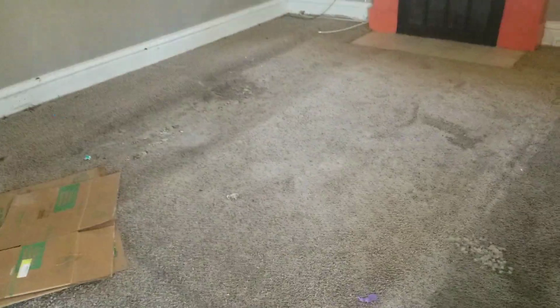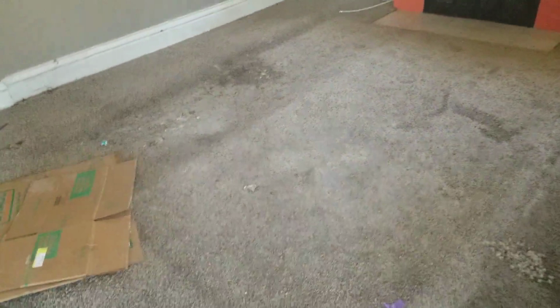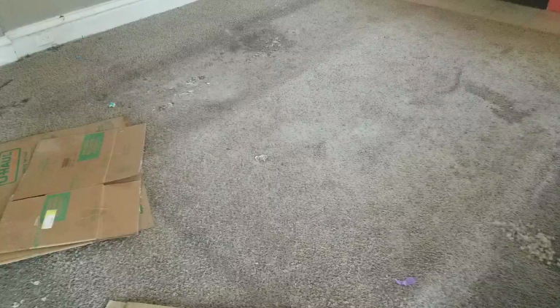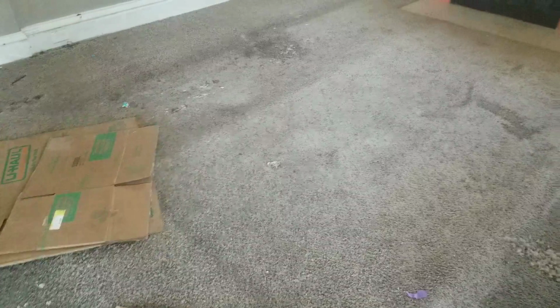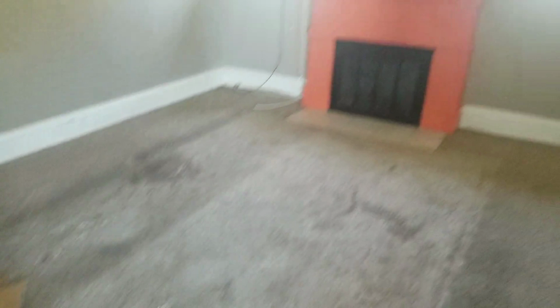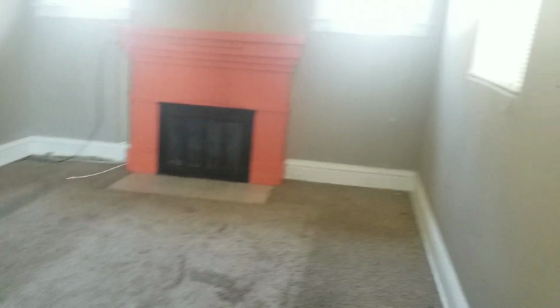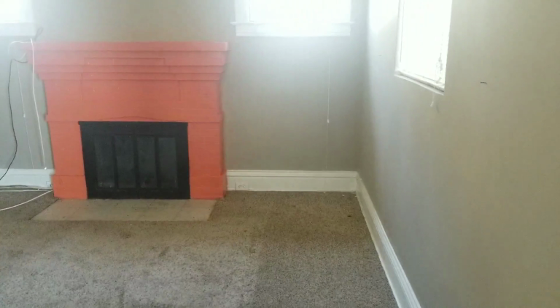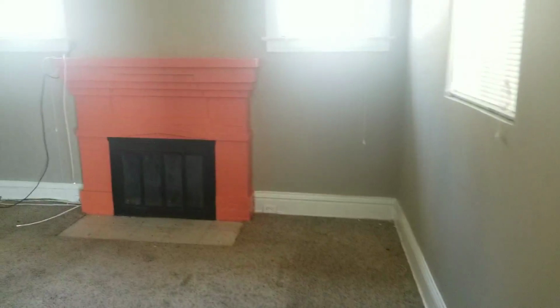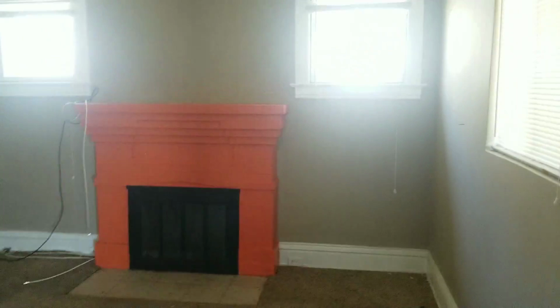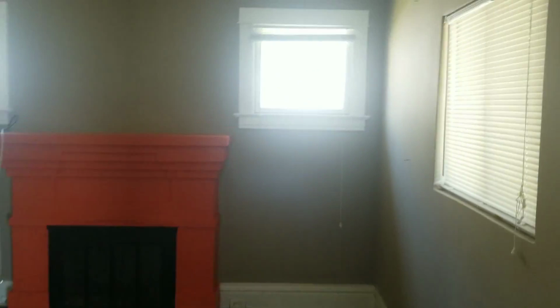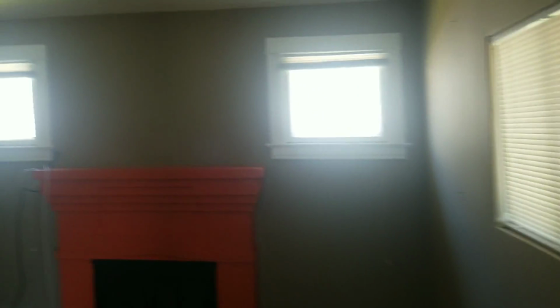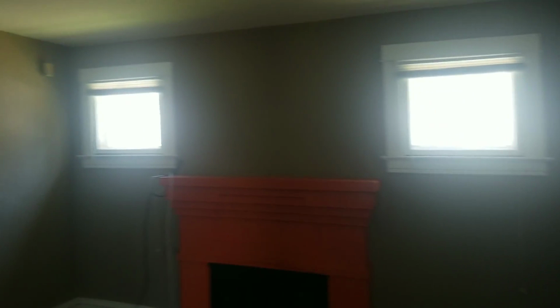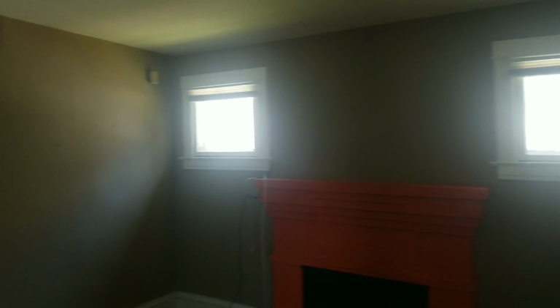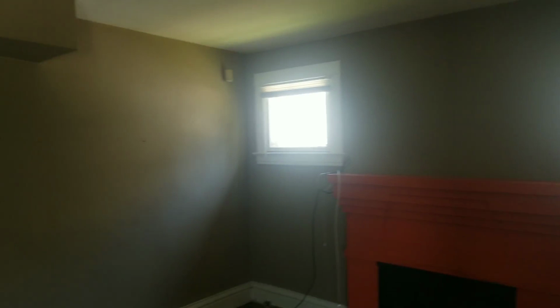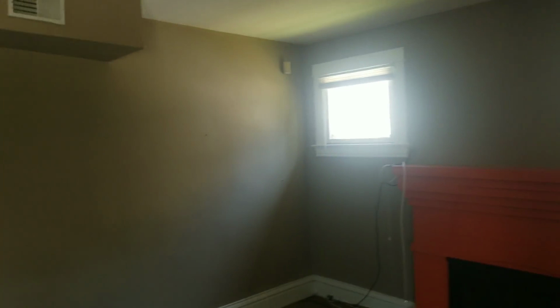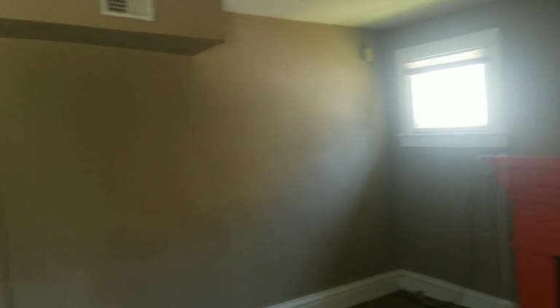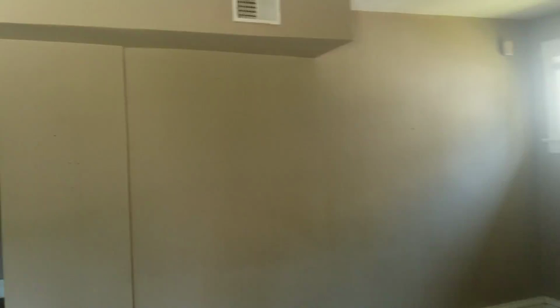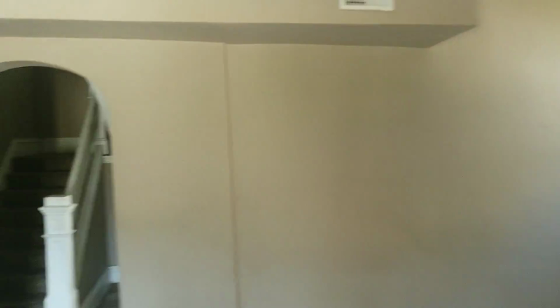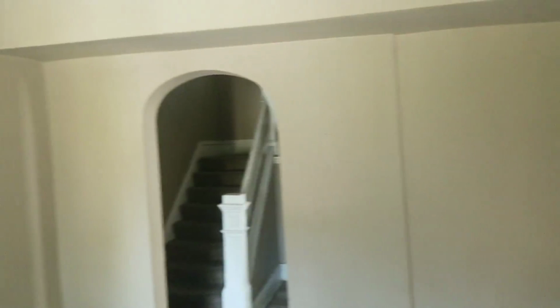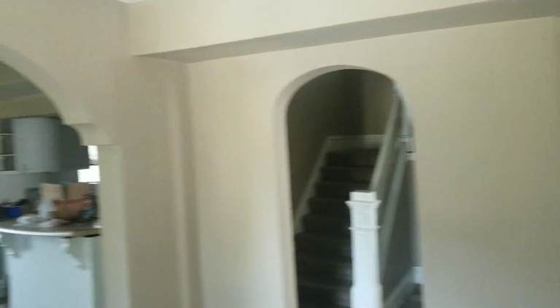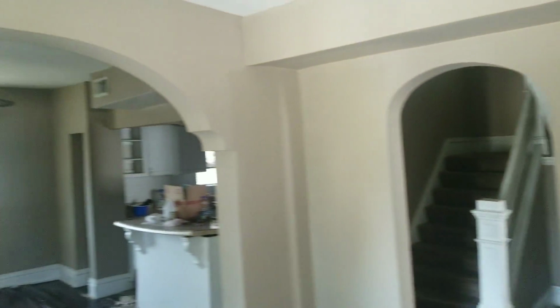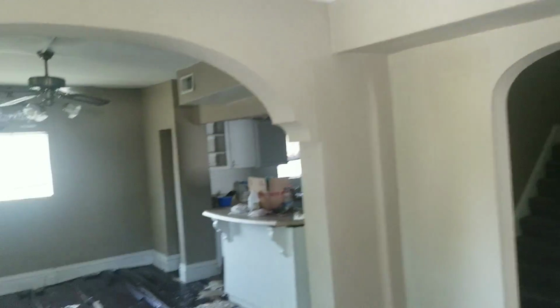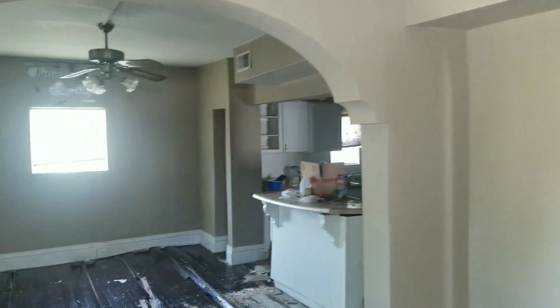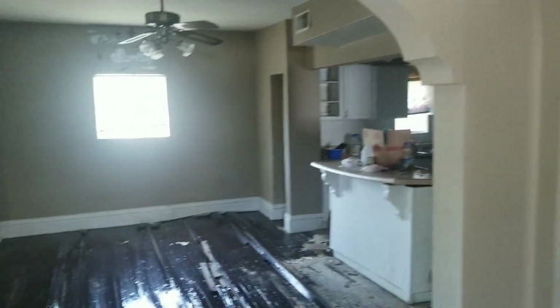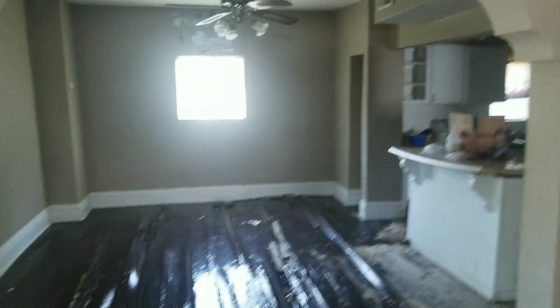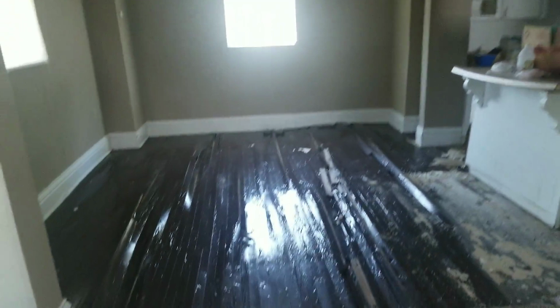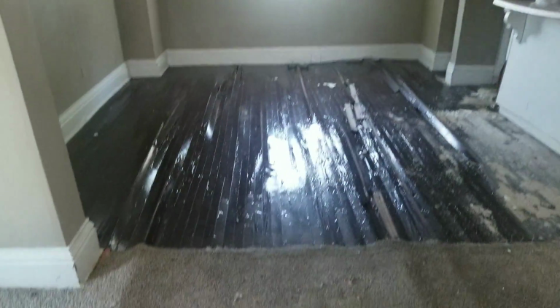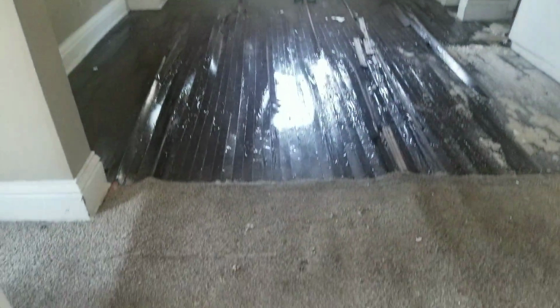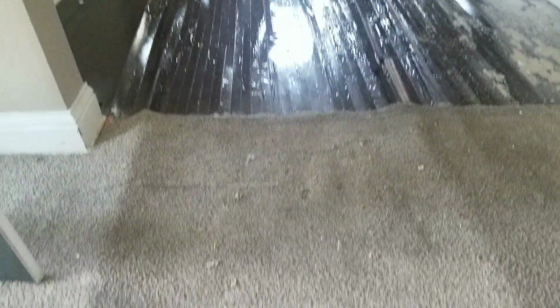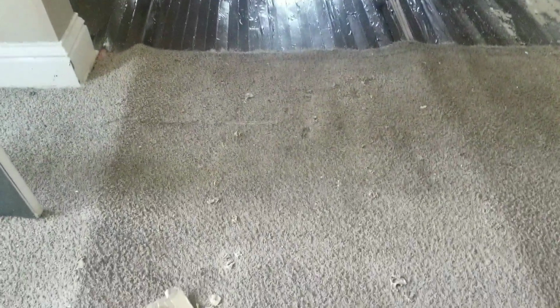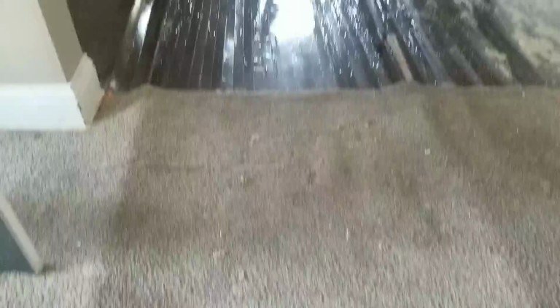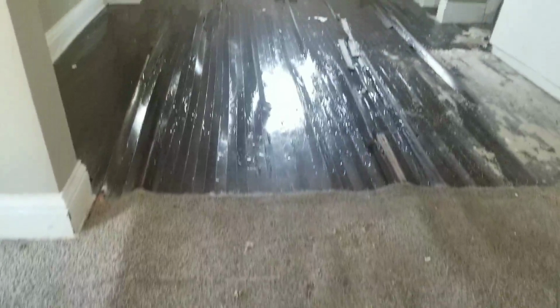Alright, so the first thing you do is smell a bunch of mold — that's because the water line broke. All the walls still seem to be fine. The flooring on the other hand is not fine.